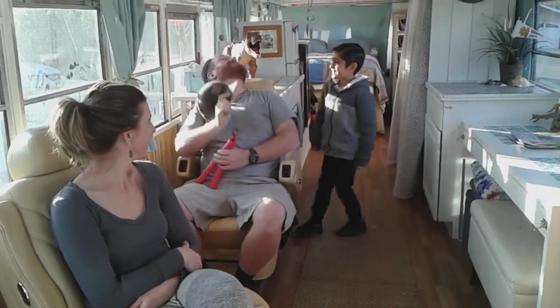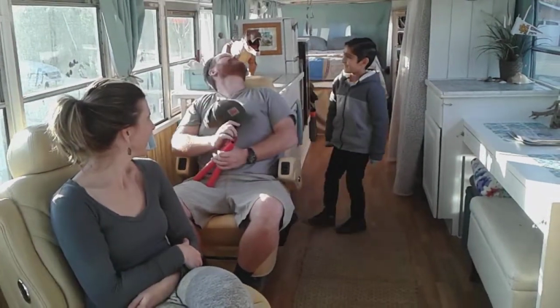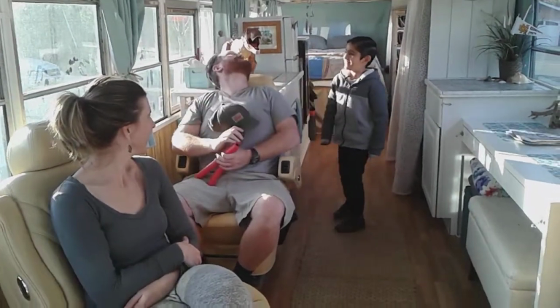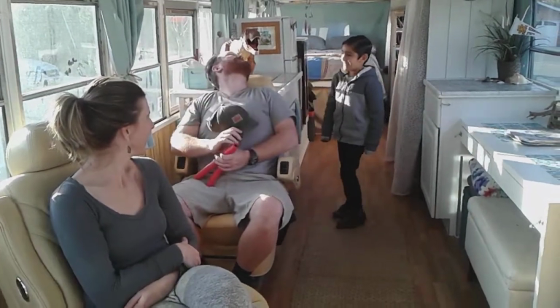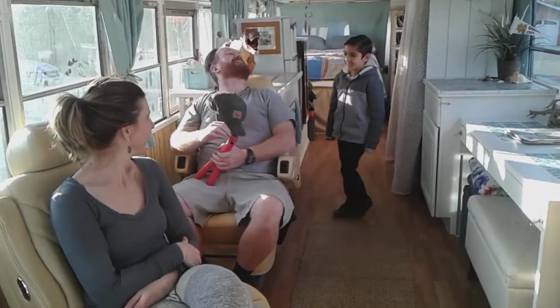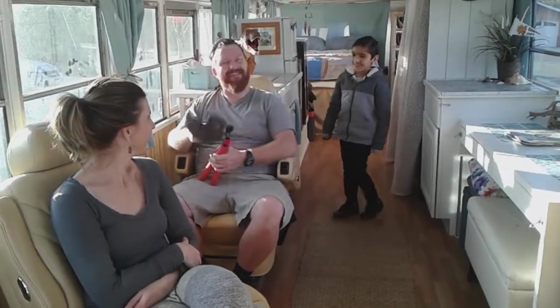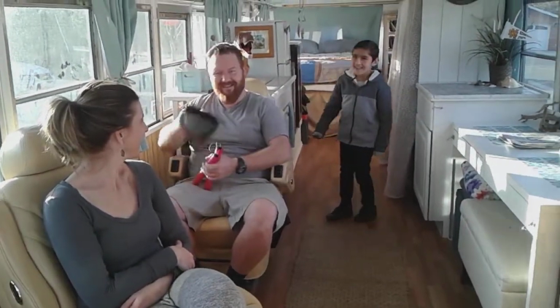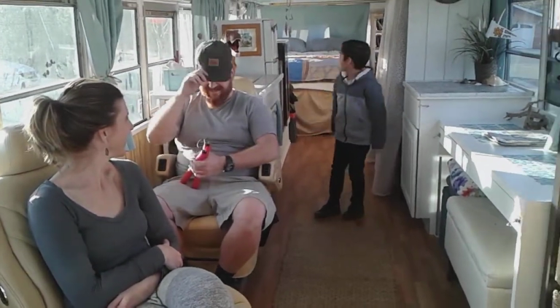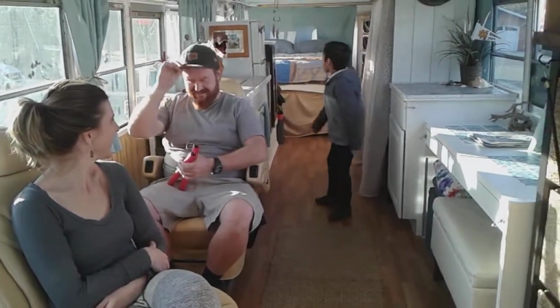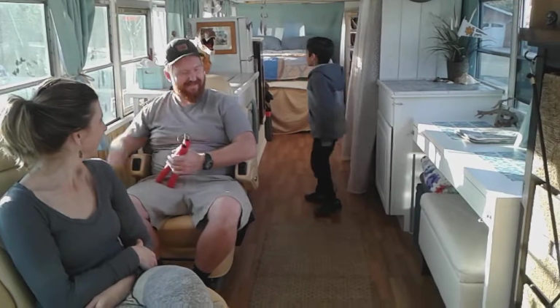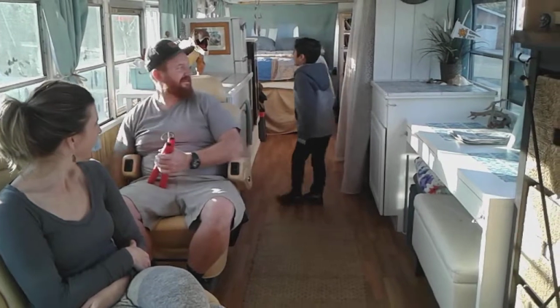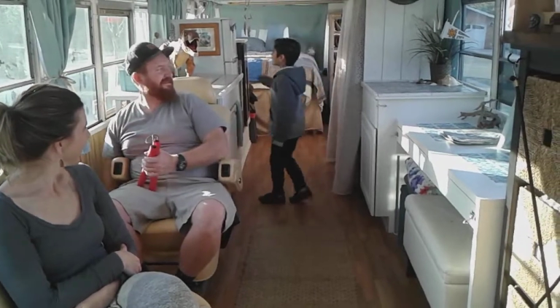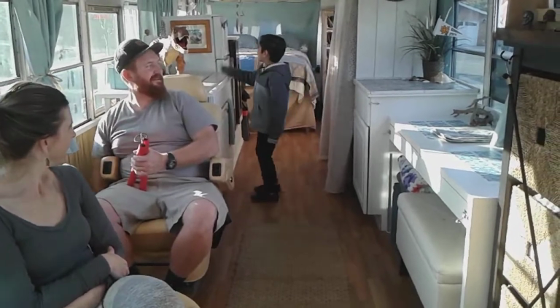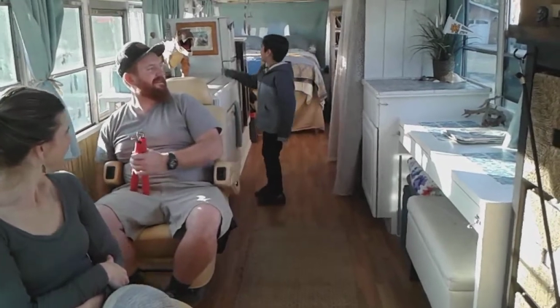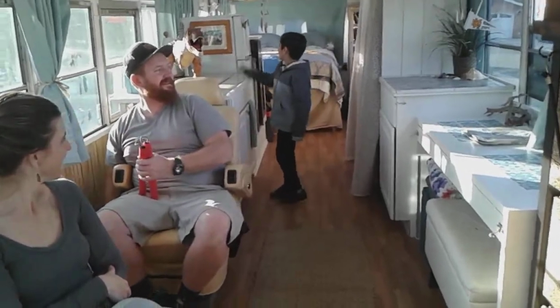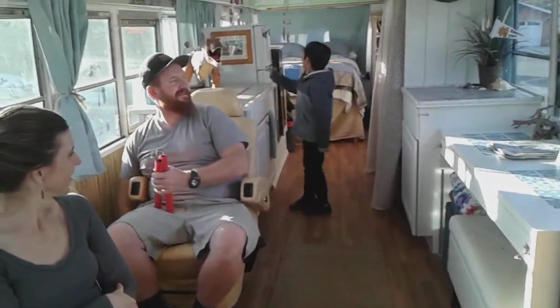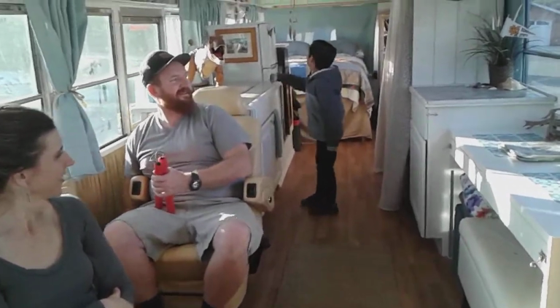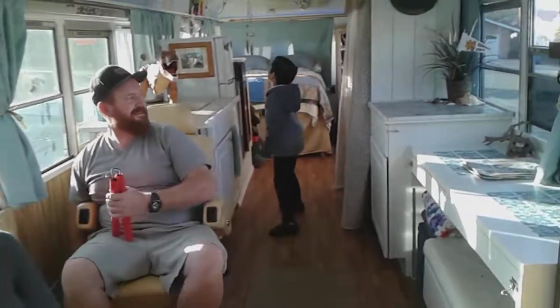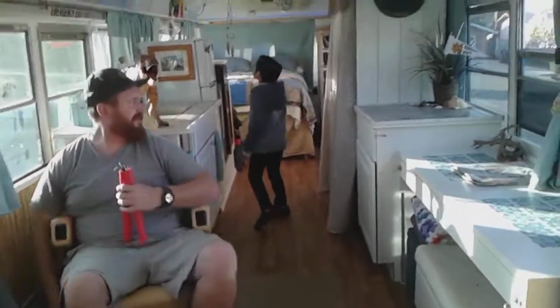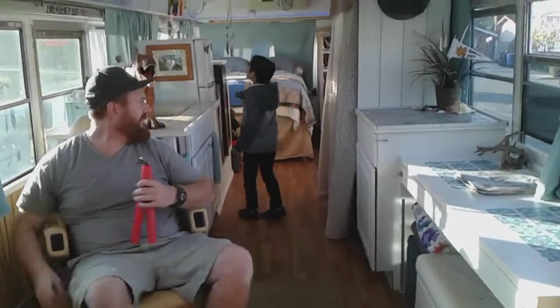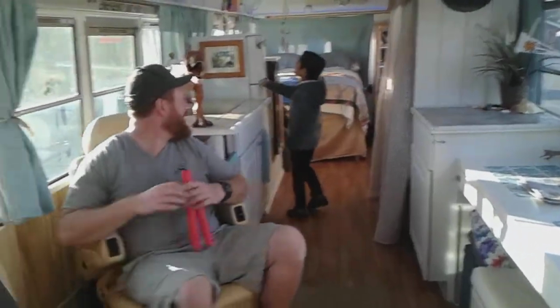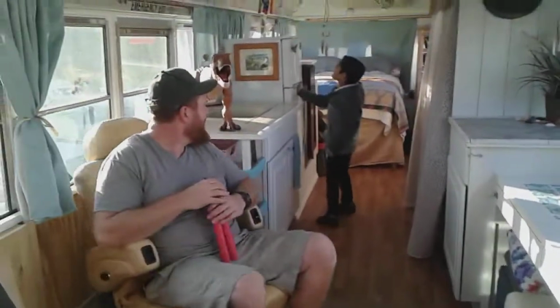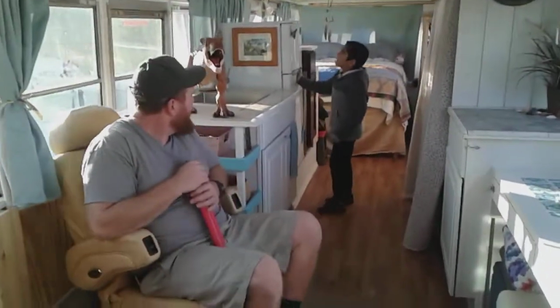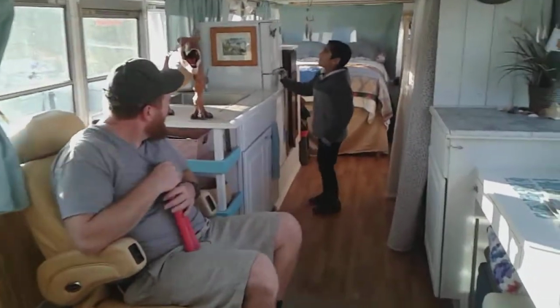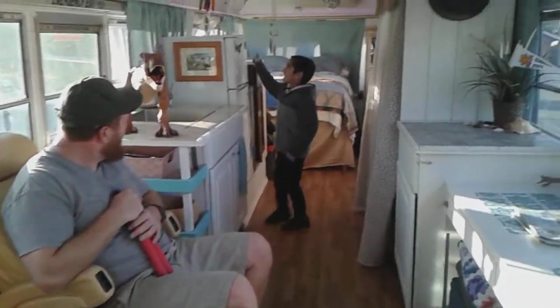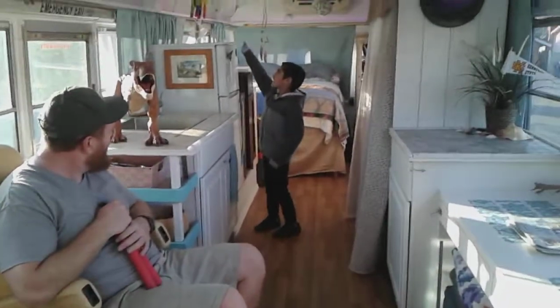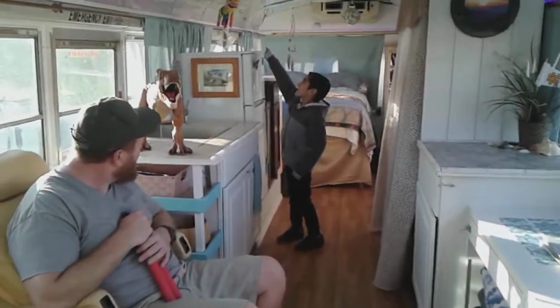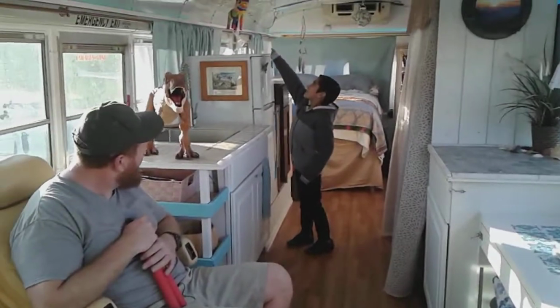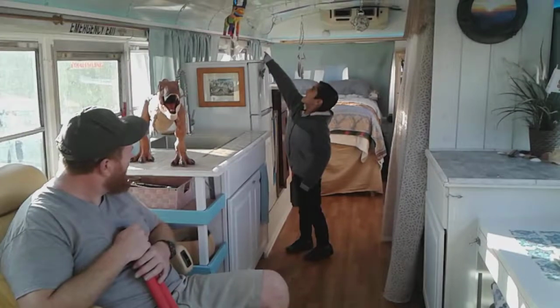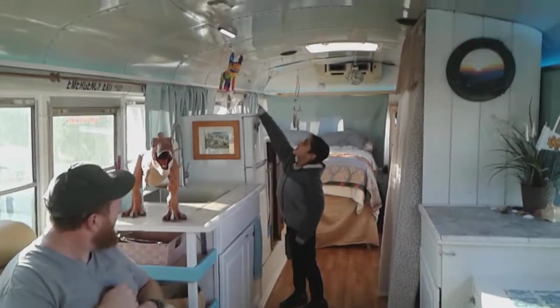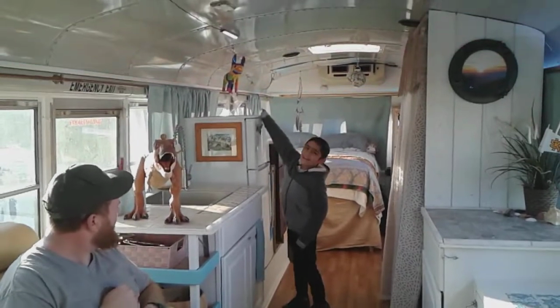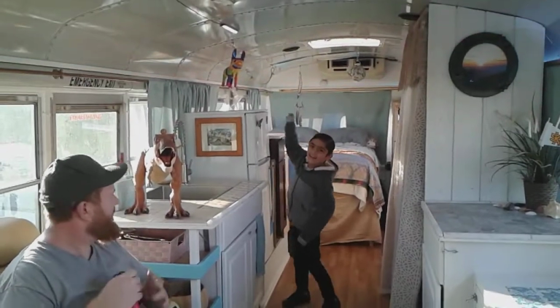T-Rex! And right here is the sink. Right here is the refrigerator.